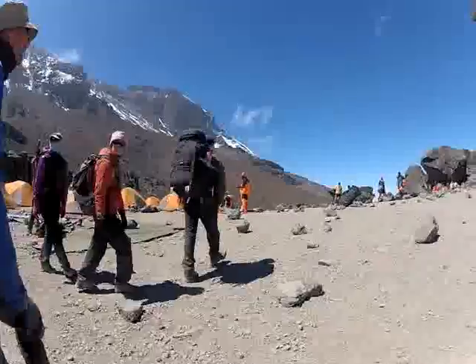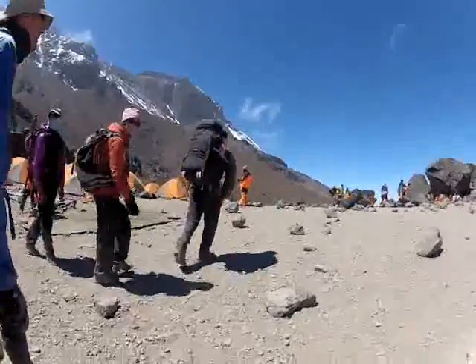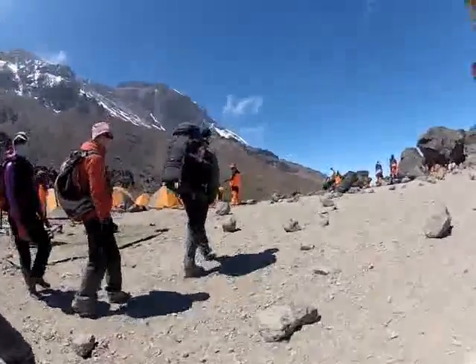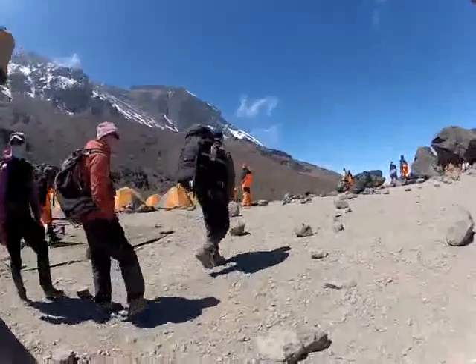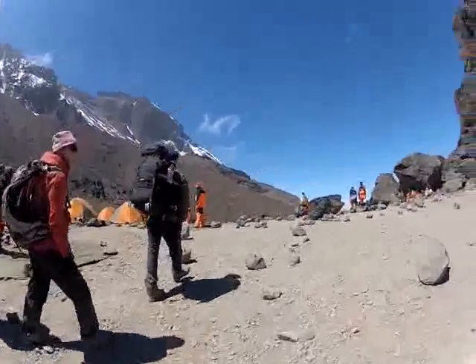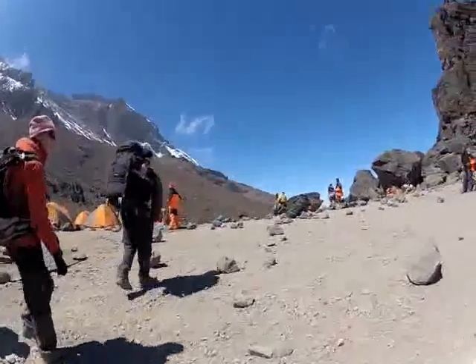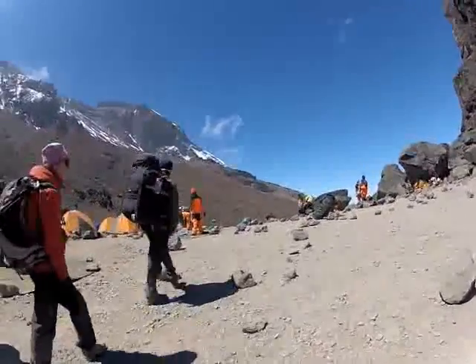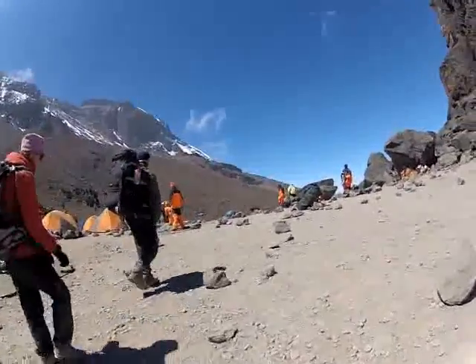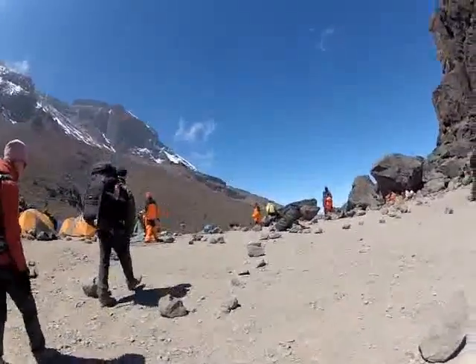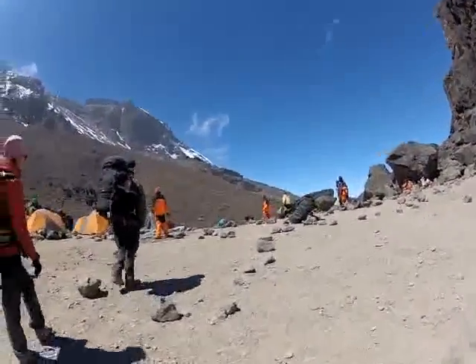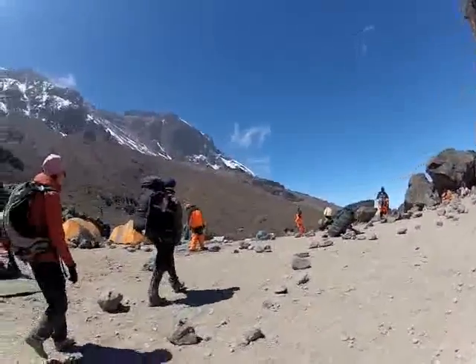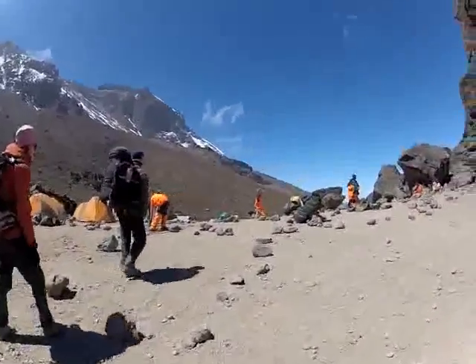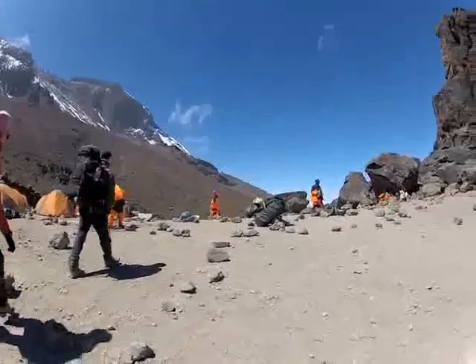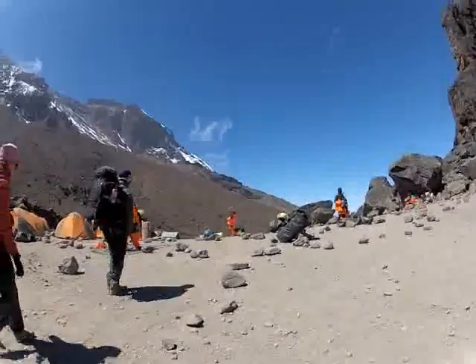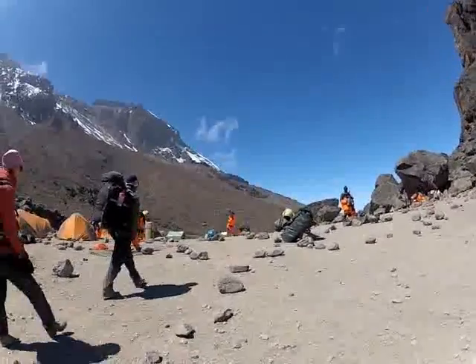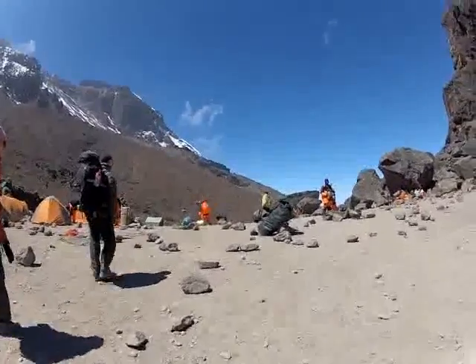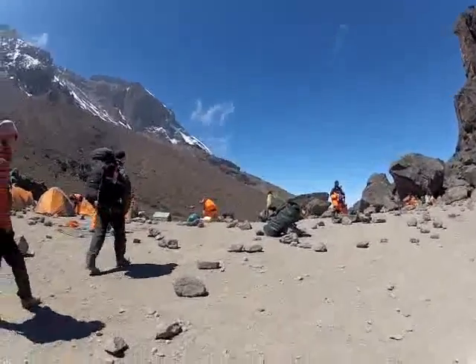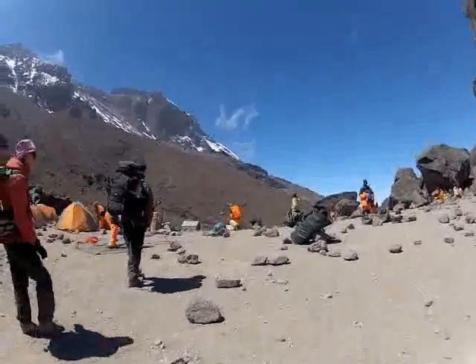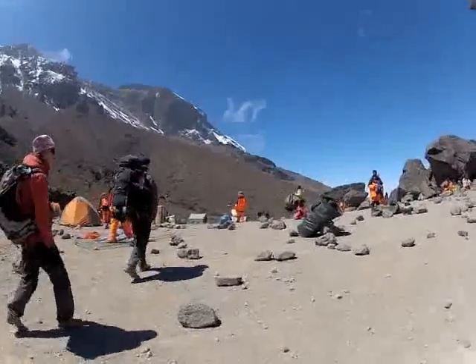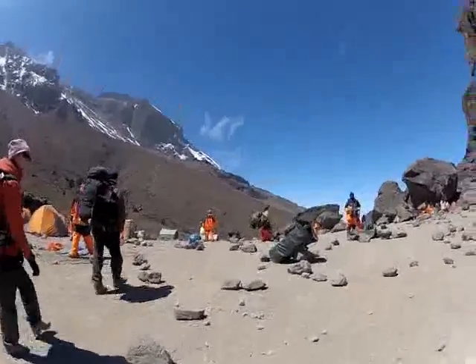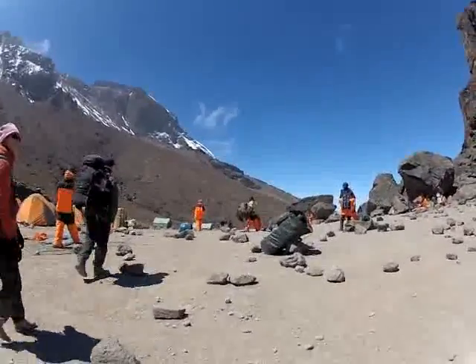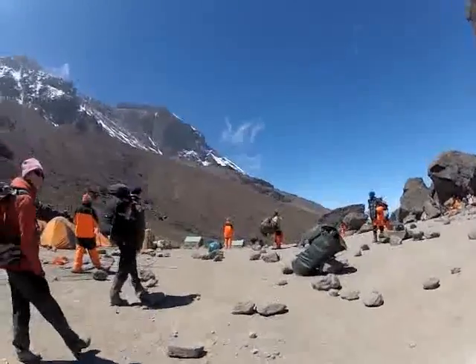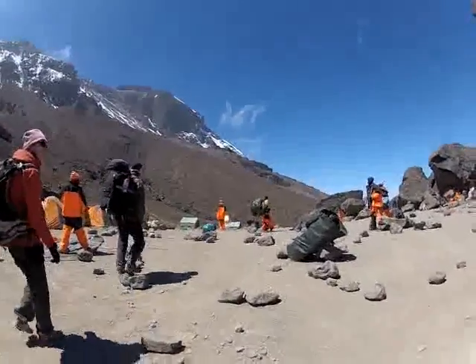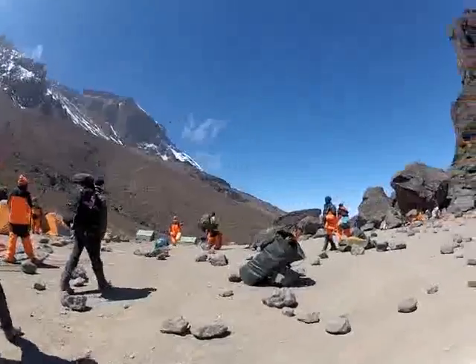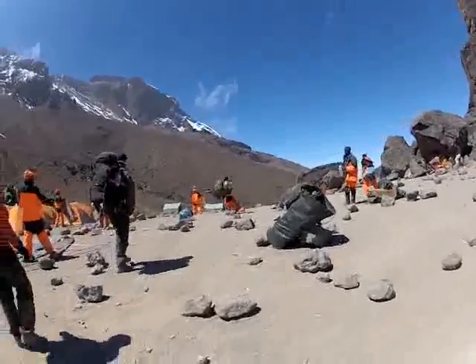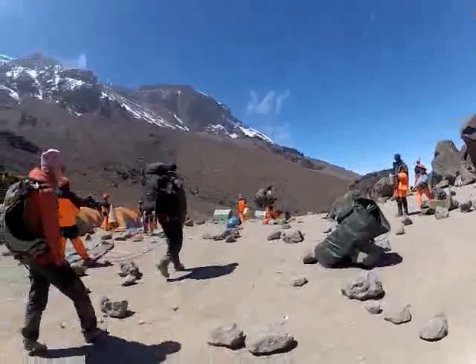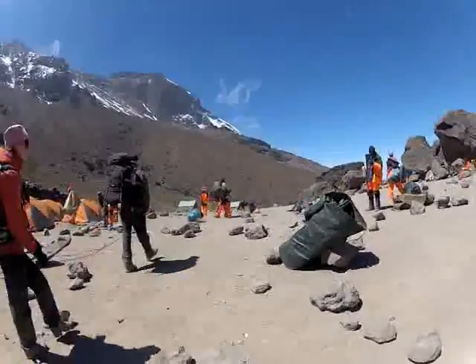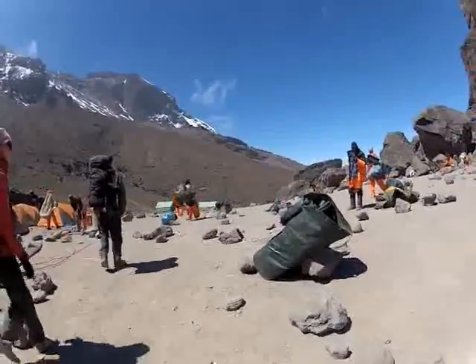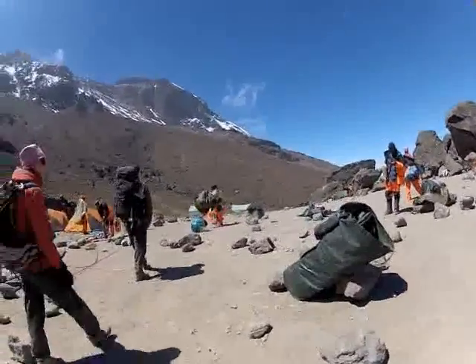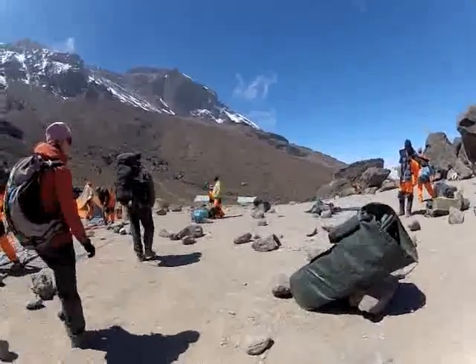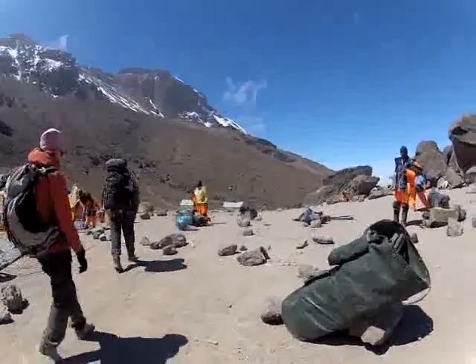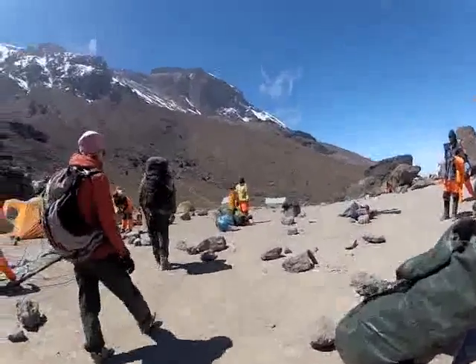Later this afternoon we're going to continue on to an acclimatisation walk up to Arrow Glacier. You can just see over to the right of Hapson's Head there the trail that we're going to follow up onto the saddle, and then we'll get a view of Arrow Camp and Arrow Glacier as well.